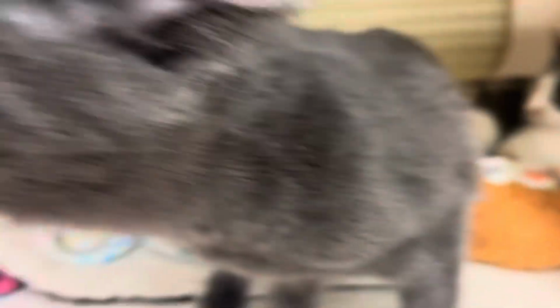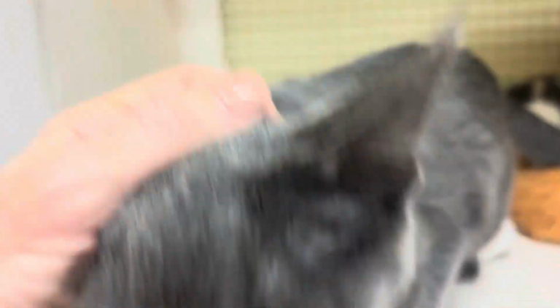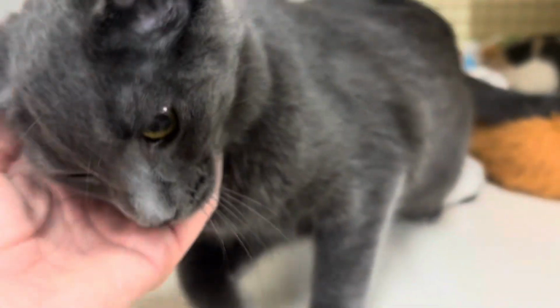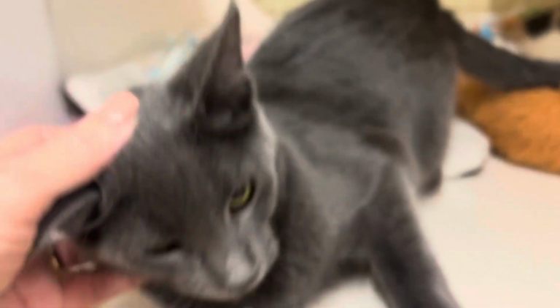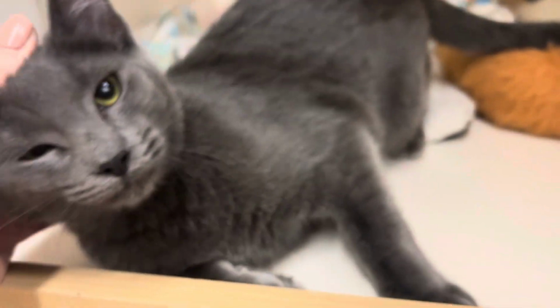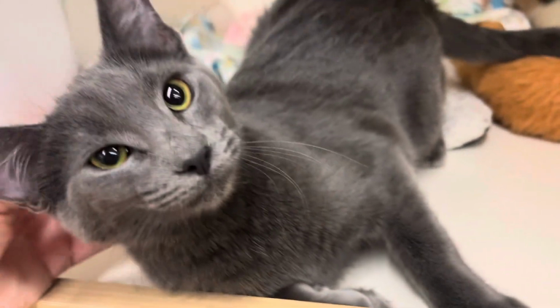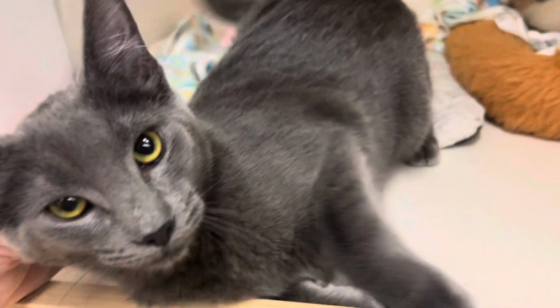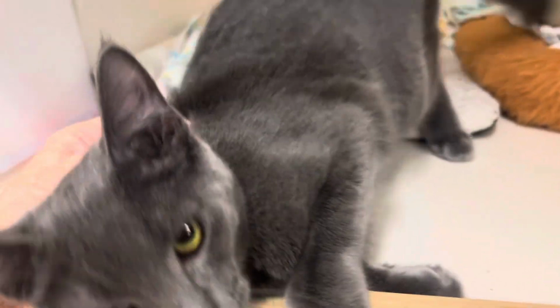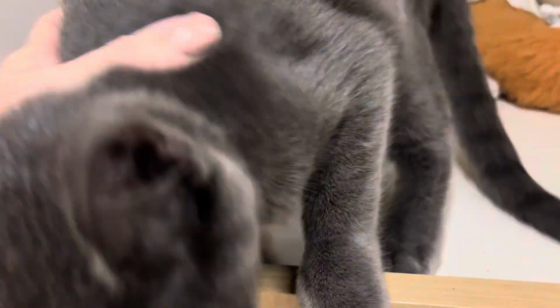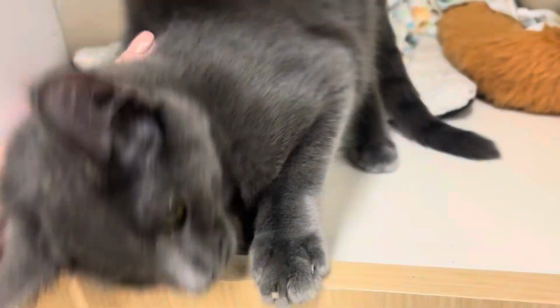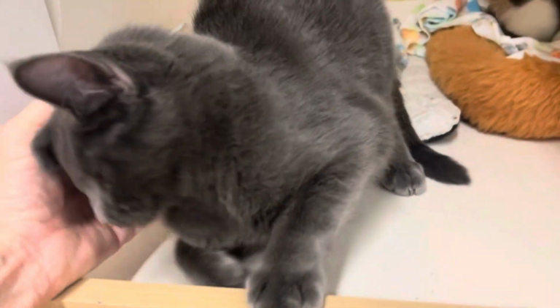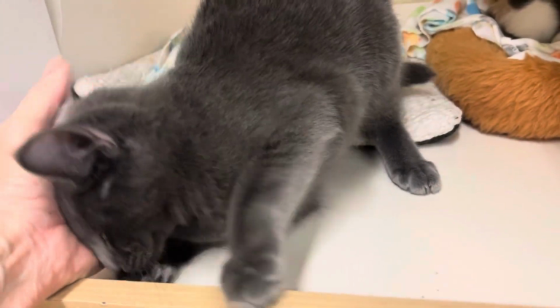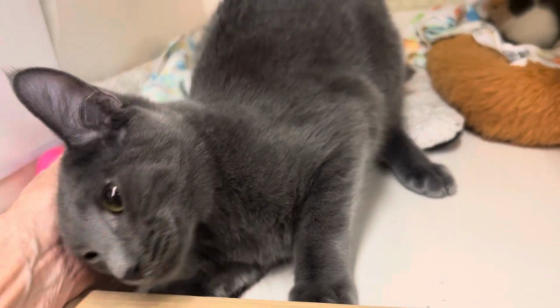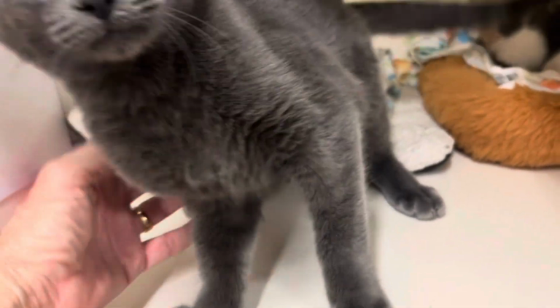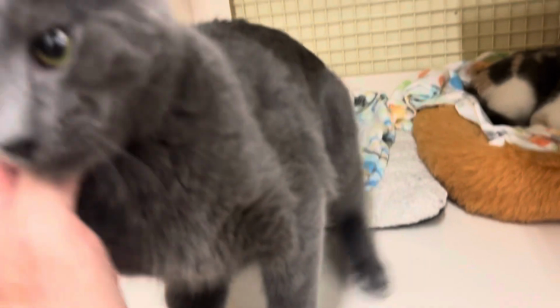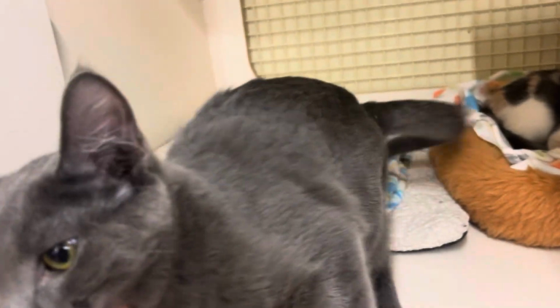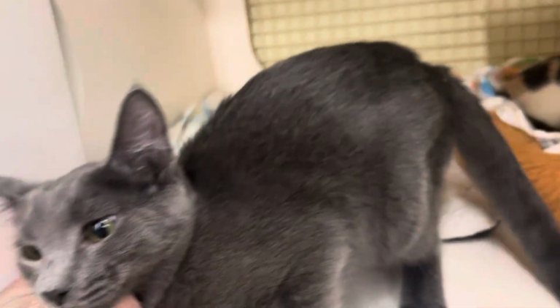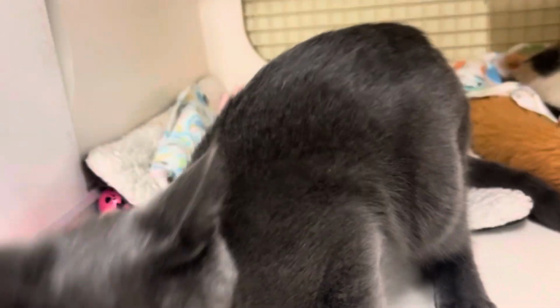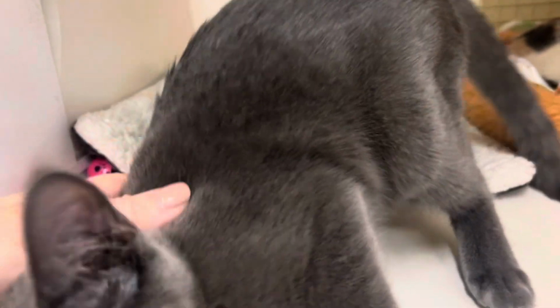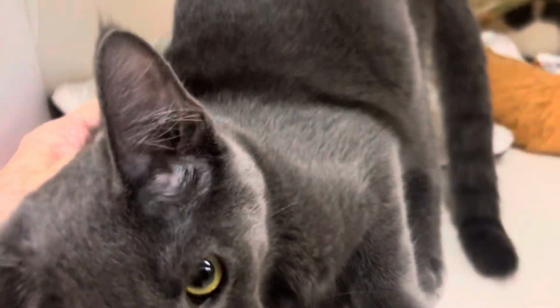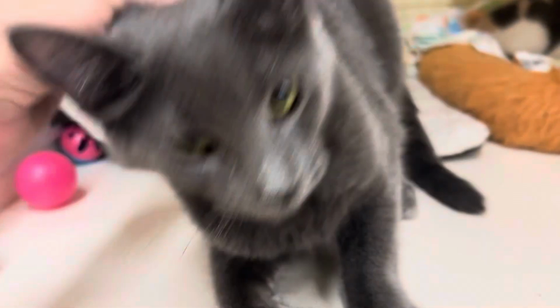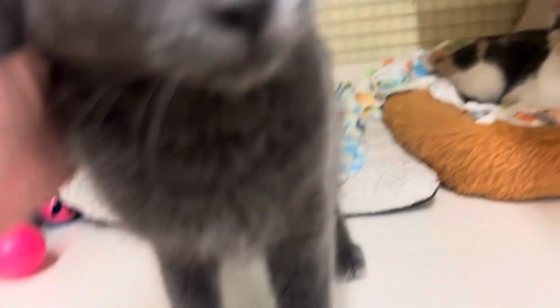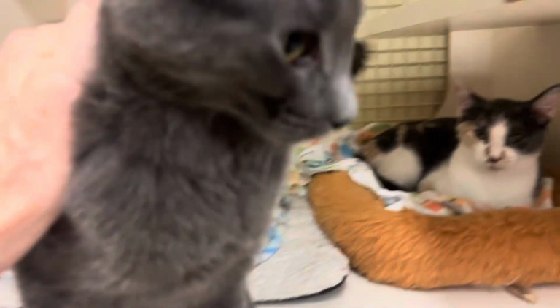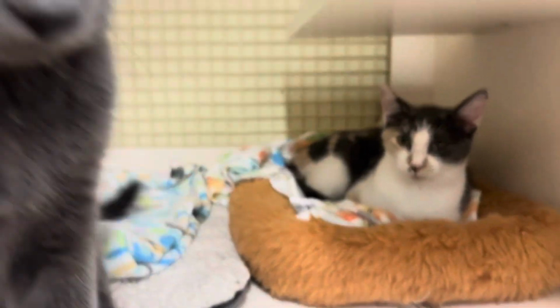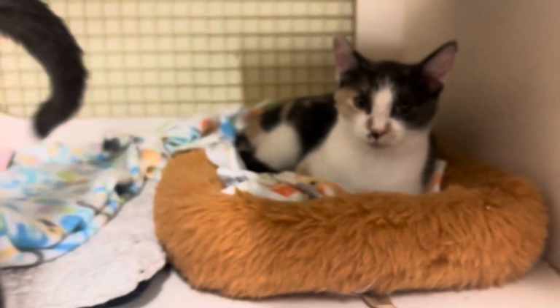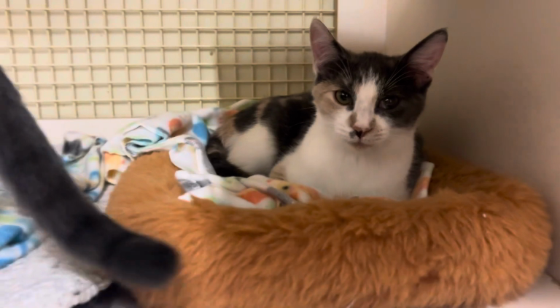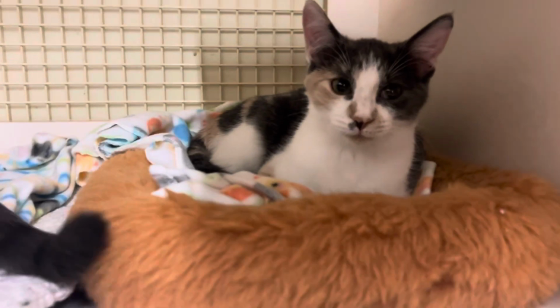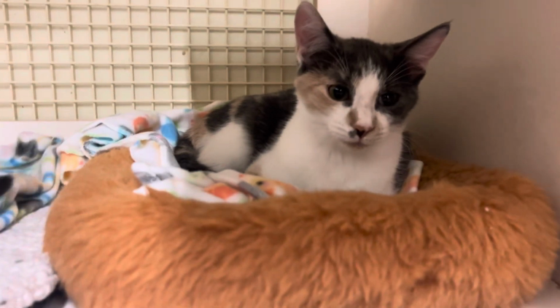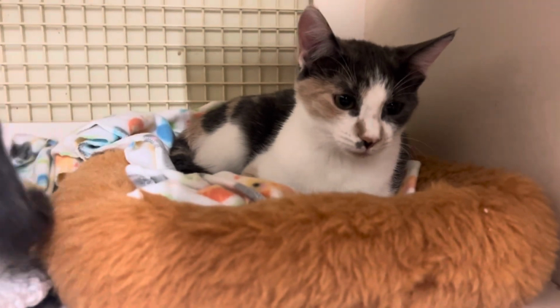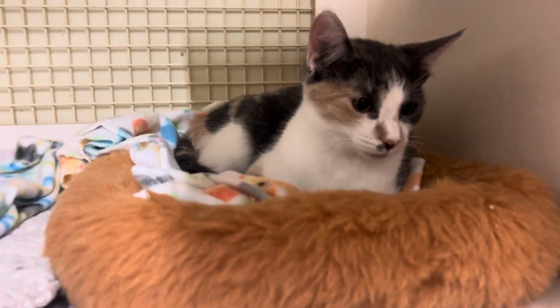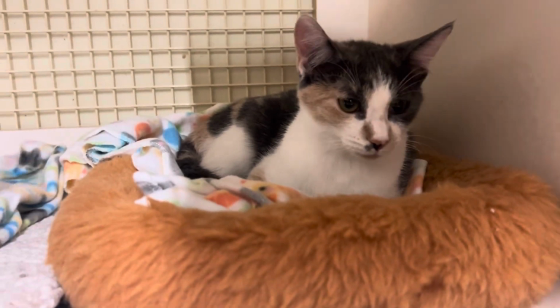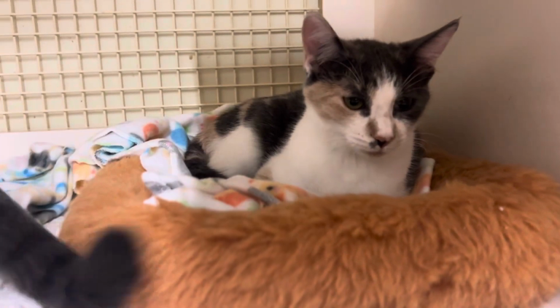And honestly, I'm surprised Steele's still here. We've done another video on Steele and he's just a really sweet boy. So yeah, come on down and meet him. Patches, of course, is spayed like all my Cats by the Tracks kitties.